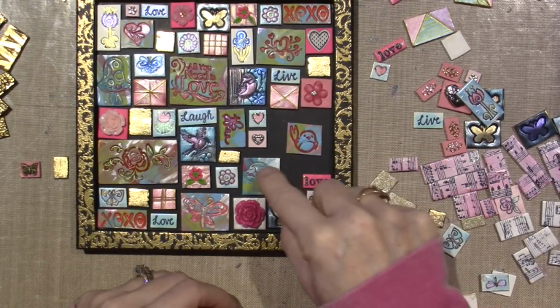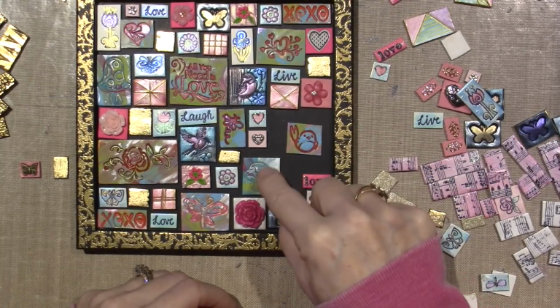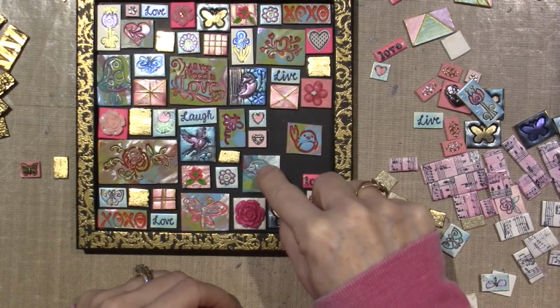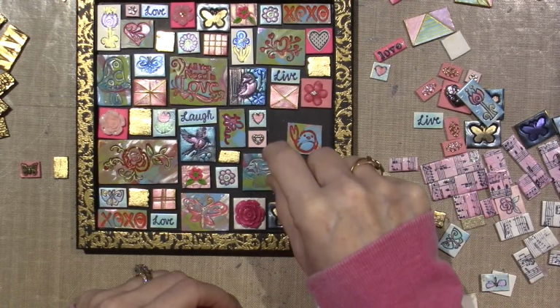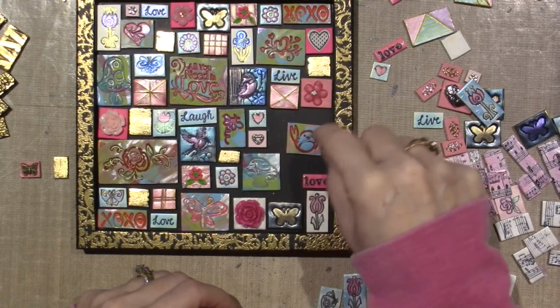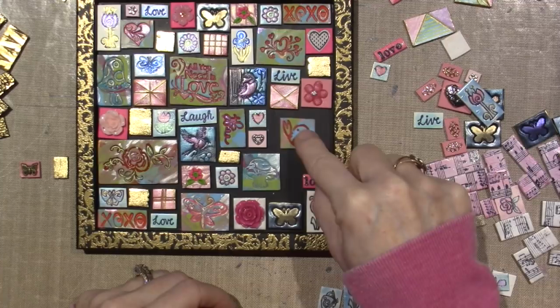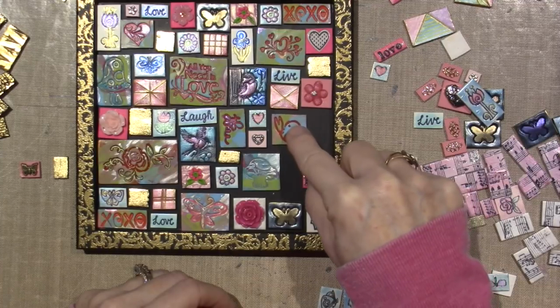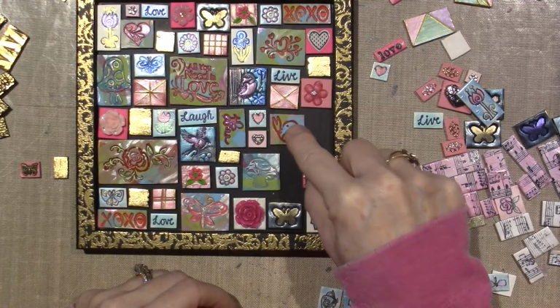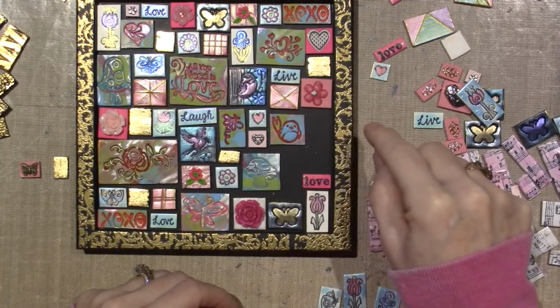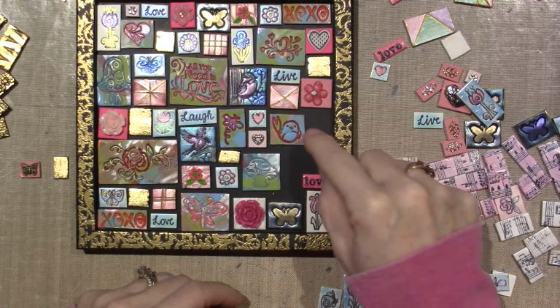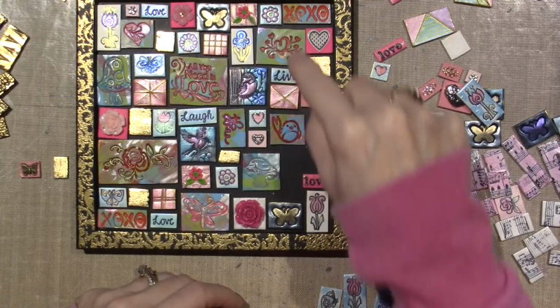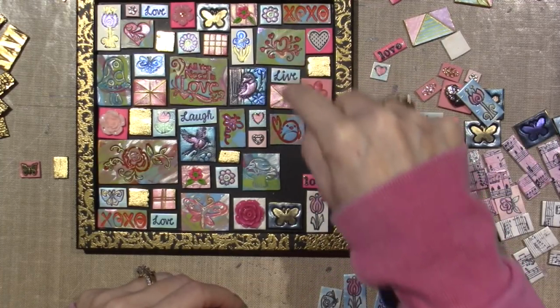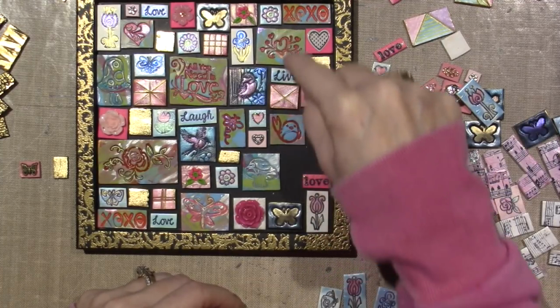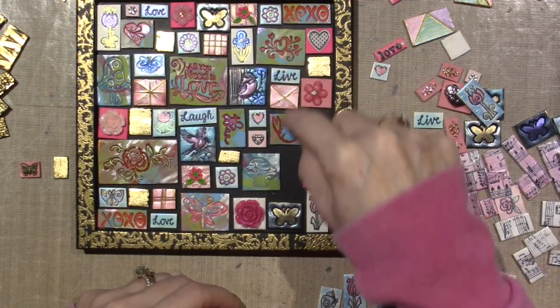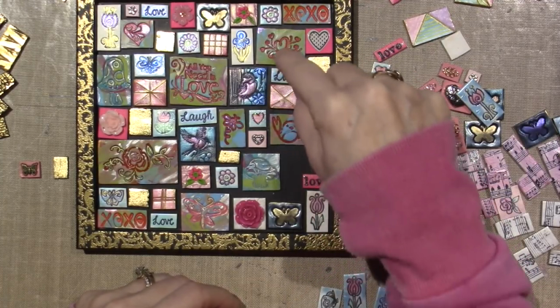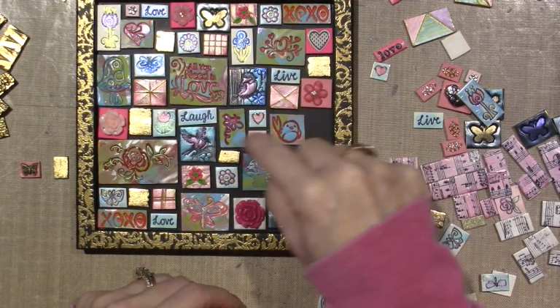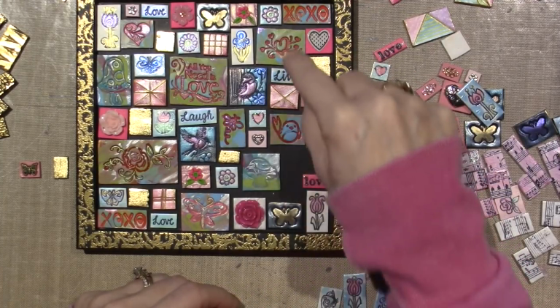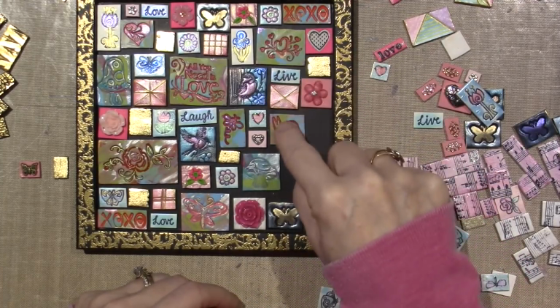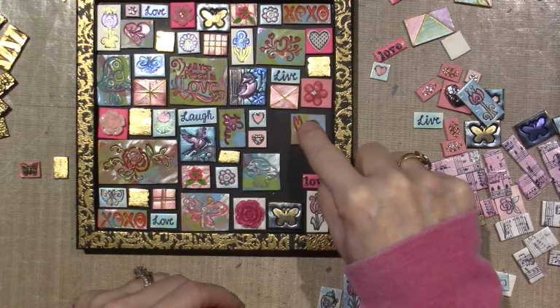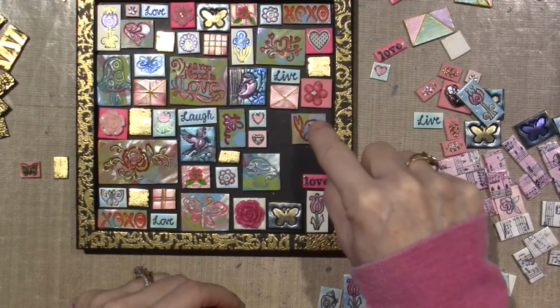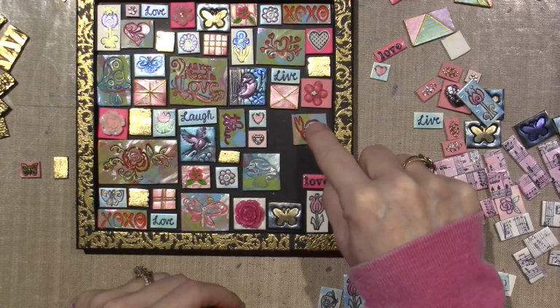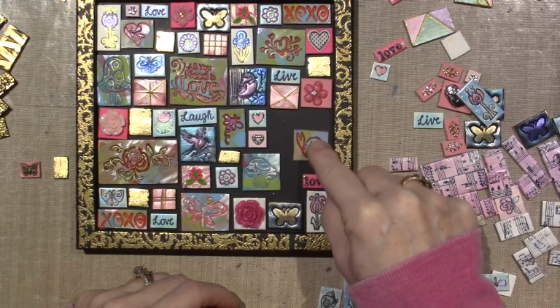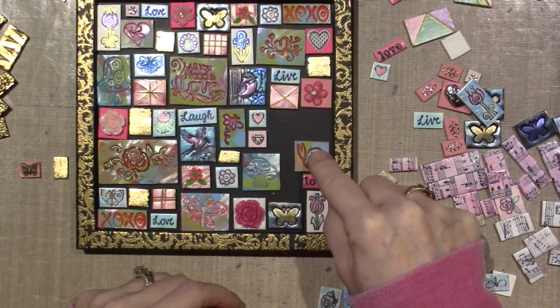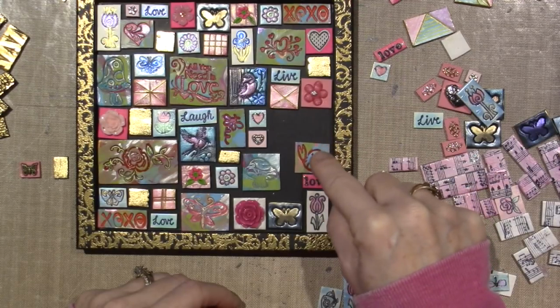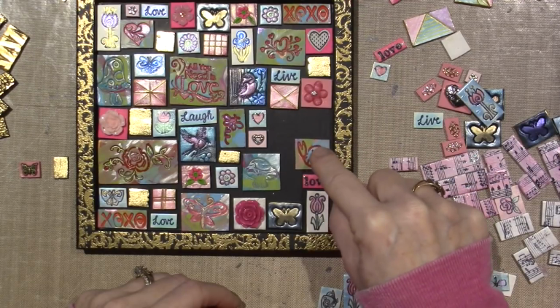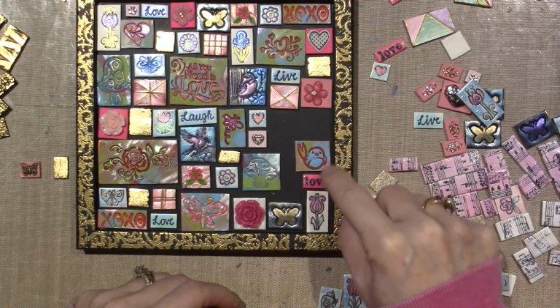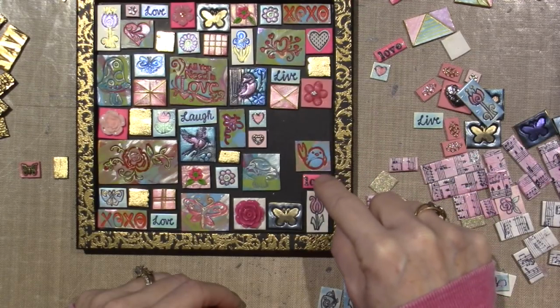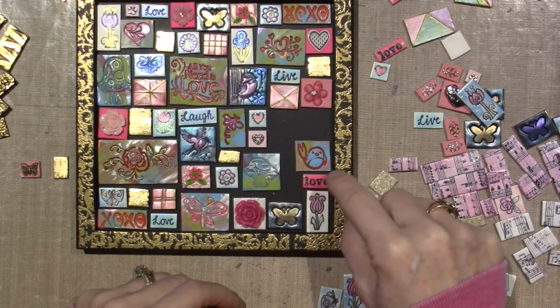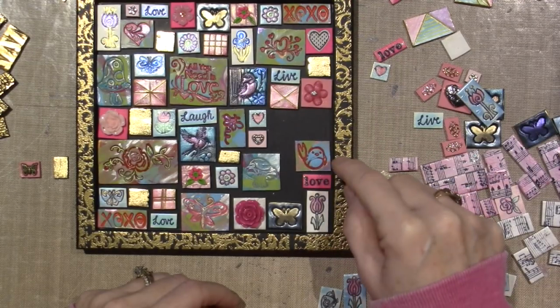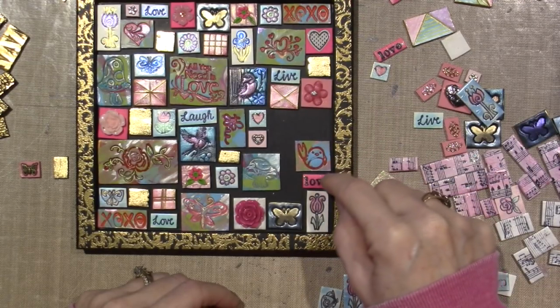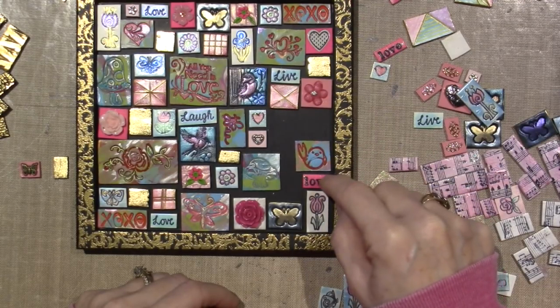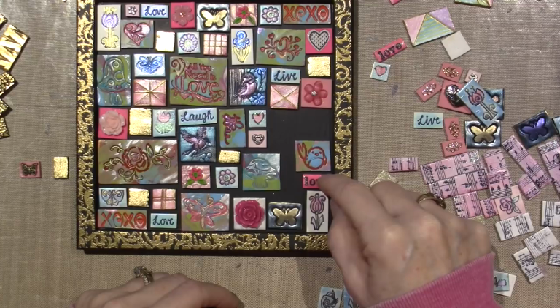I just moved things for a minute. And if it lines up too evenly, I don't like it. I like it to be off - that's why he was down here. I know myself too well.